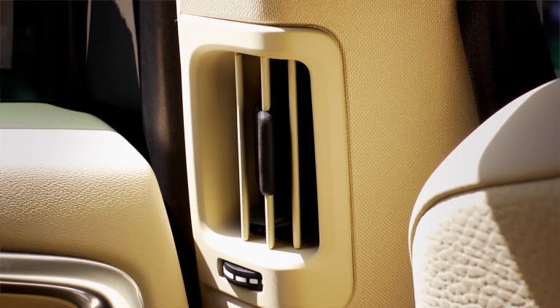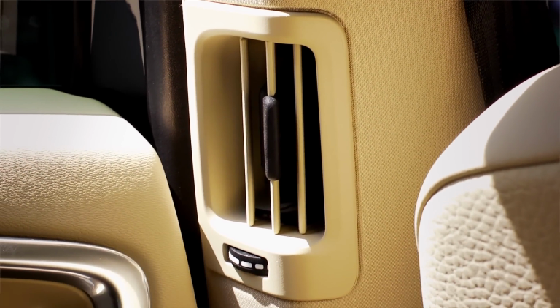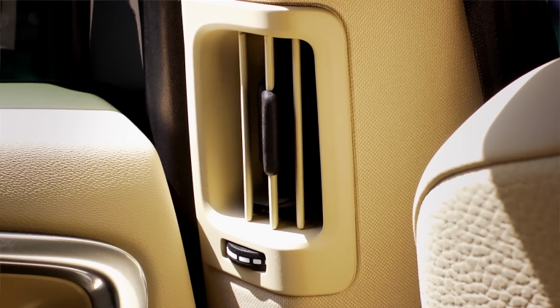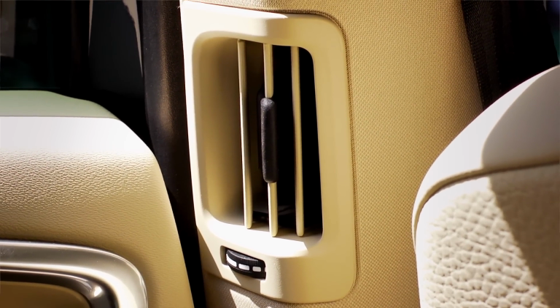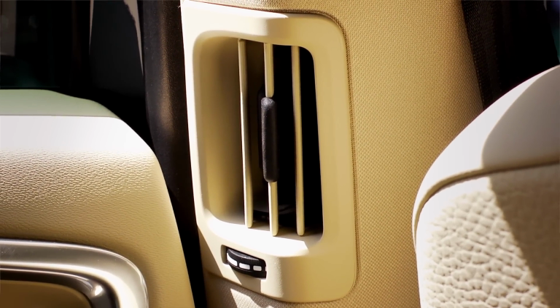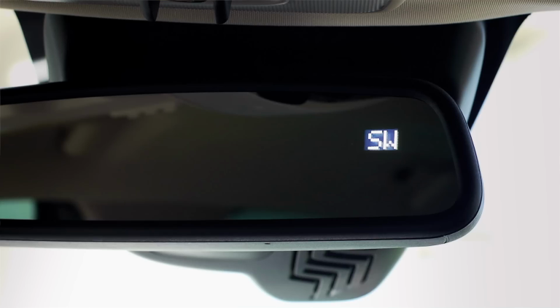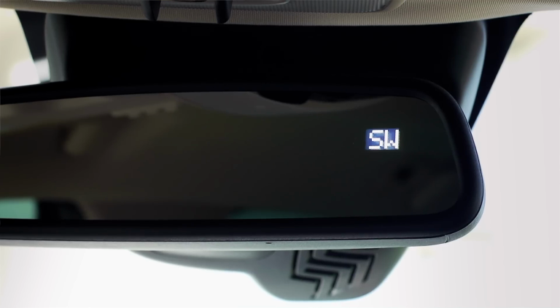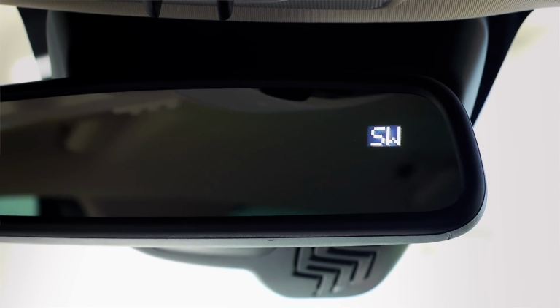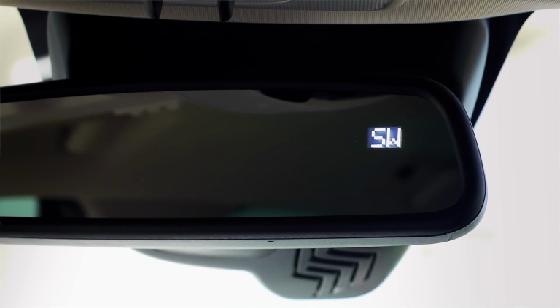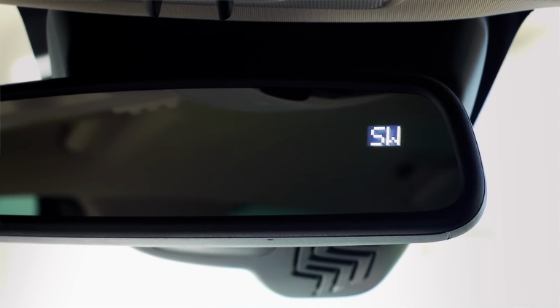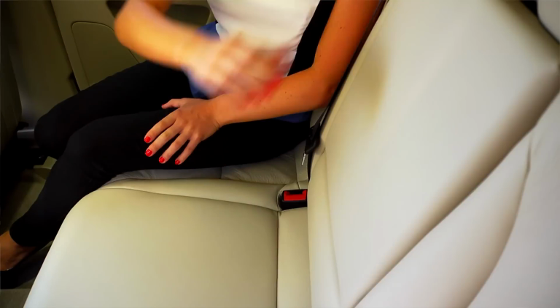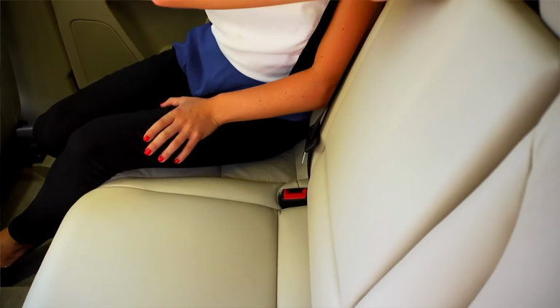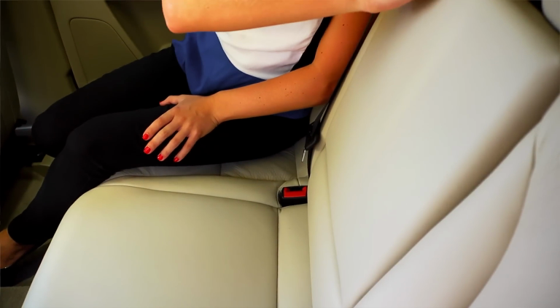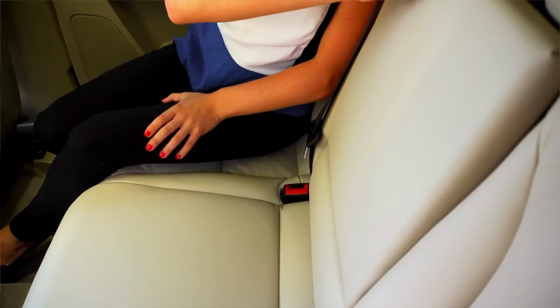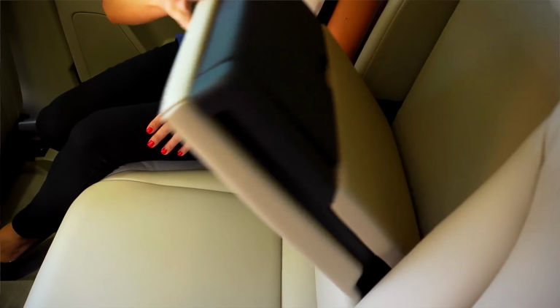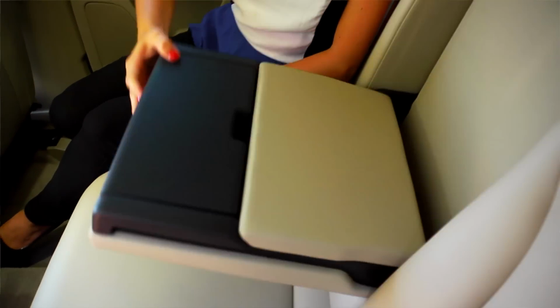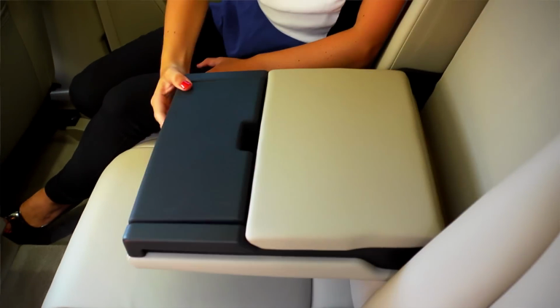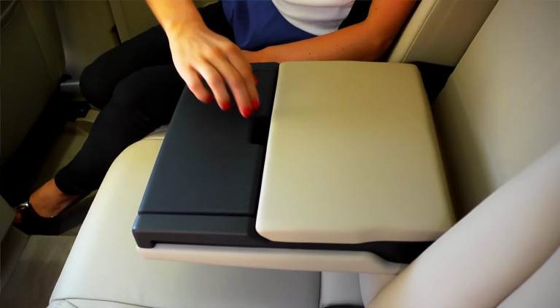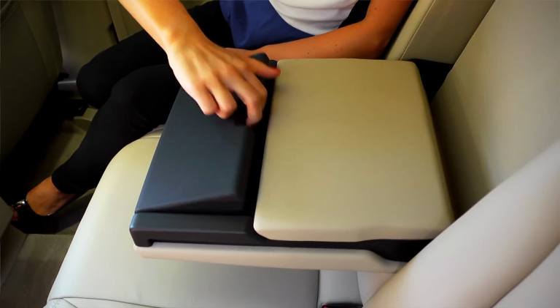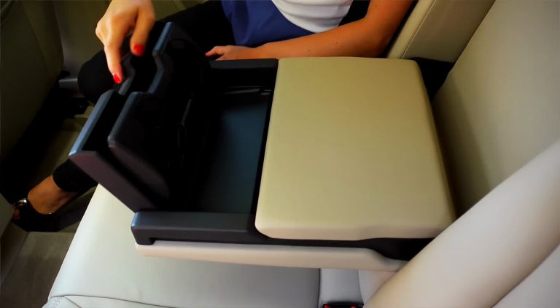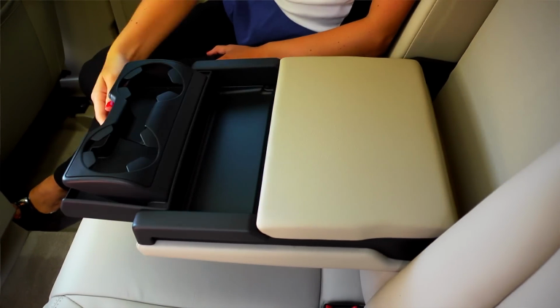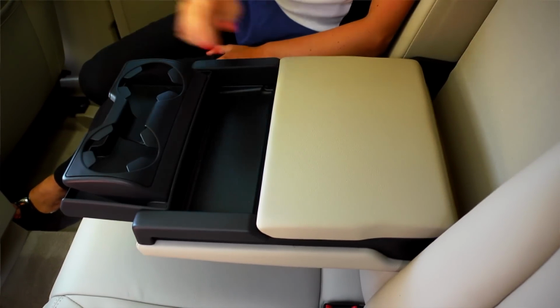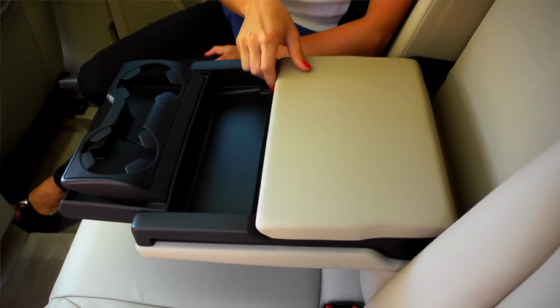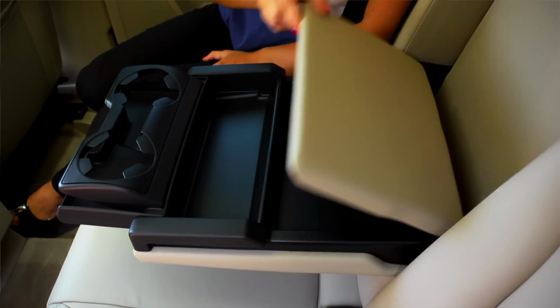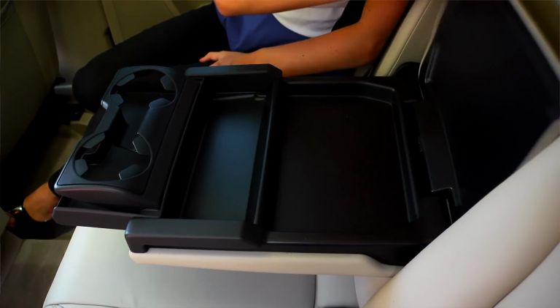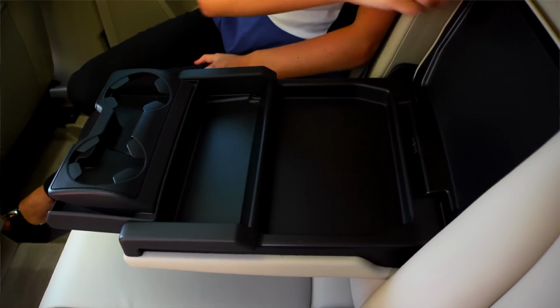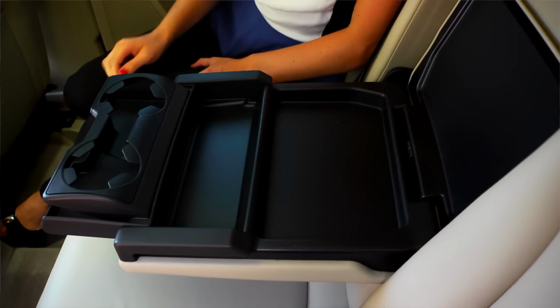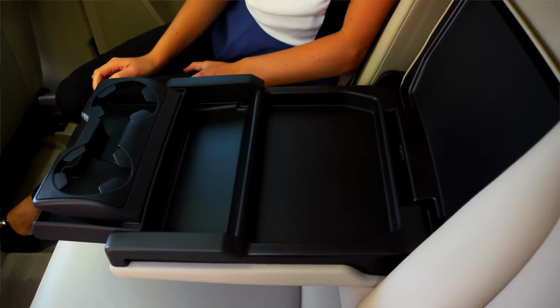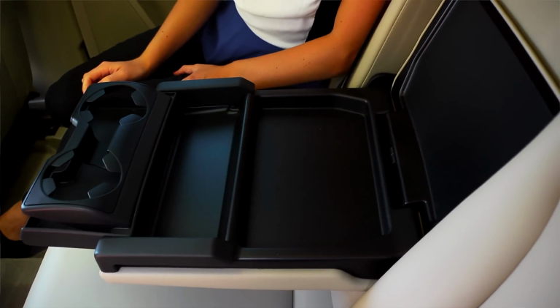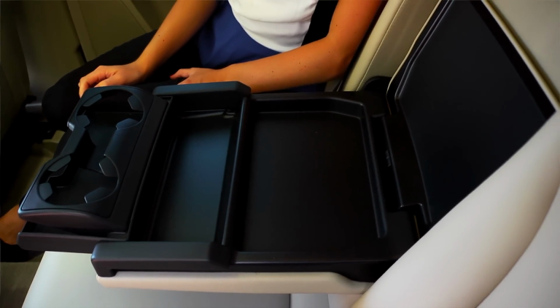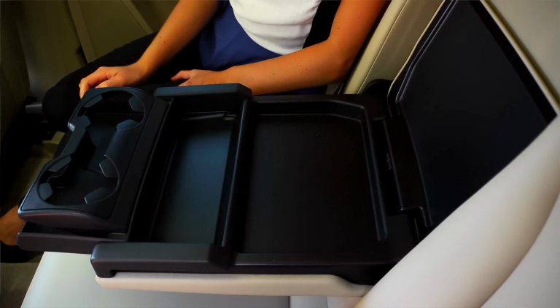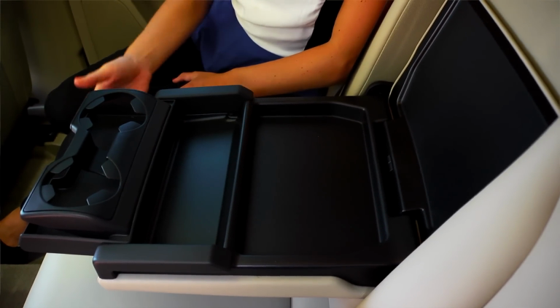For longer journeys, the XC60 comes prepared with front seat back storage pockets for extra carrying space and a rear center armrest with cupholders and storage compartments, ensuring that refreshments are always within reach and small items are securely in place.